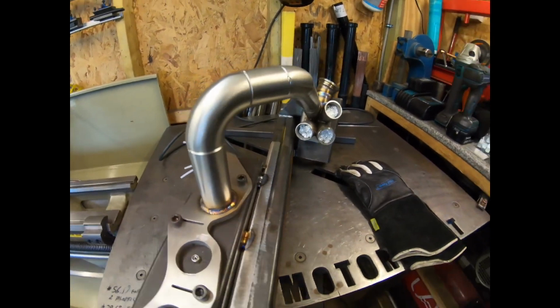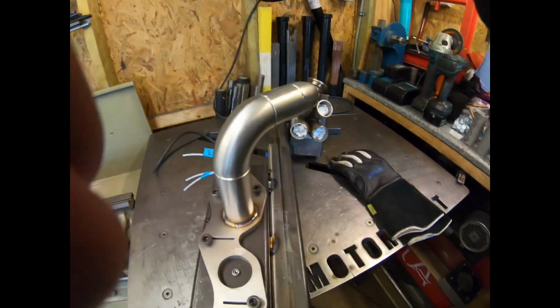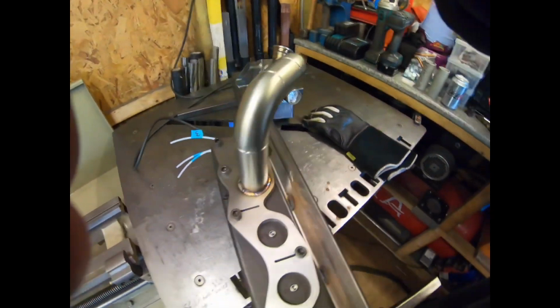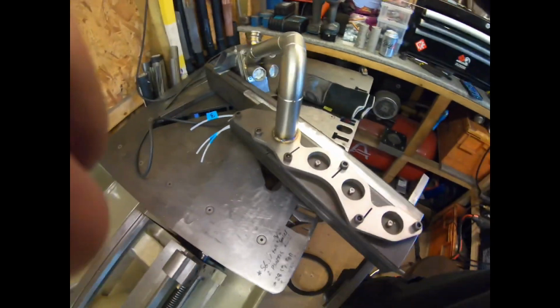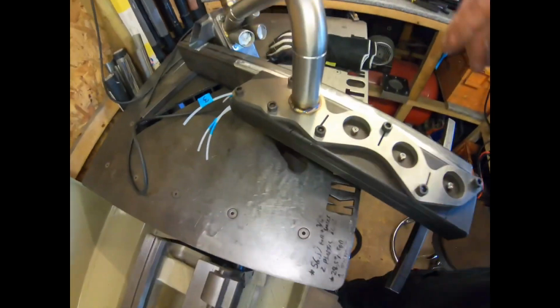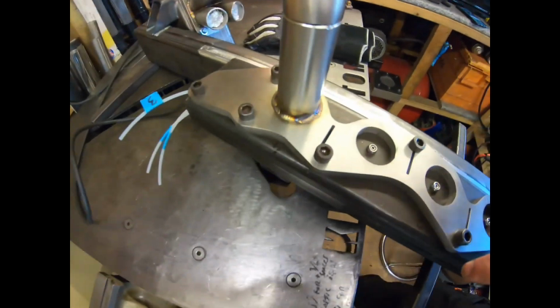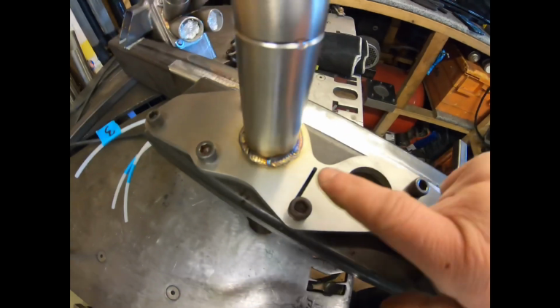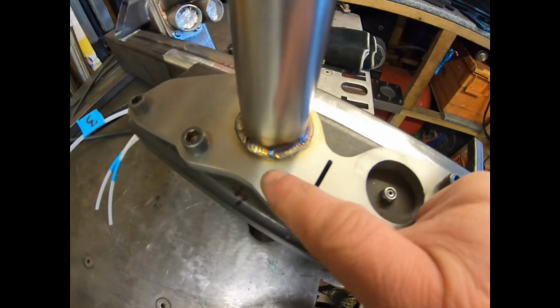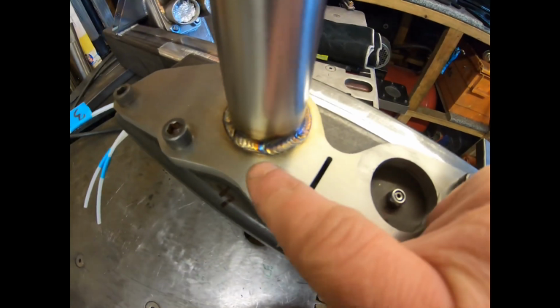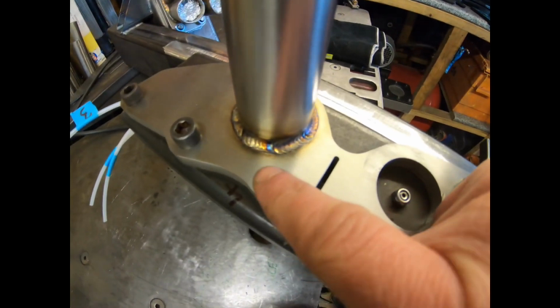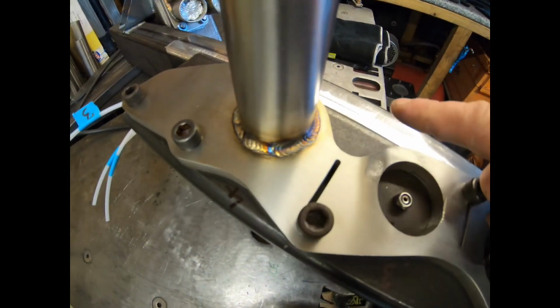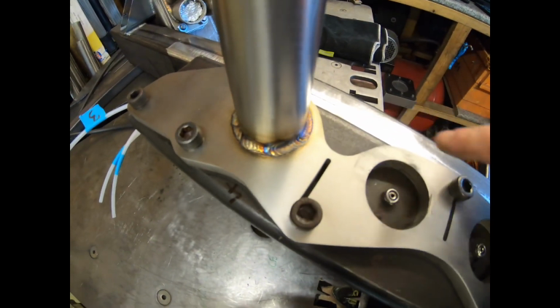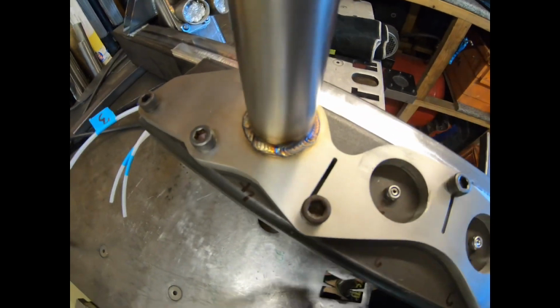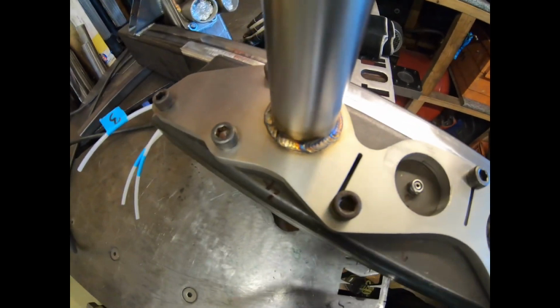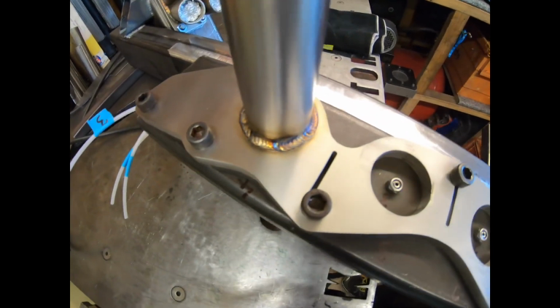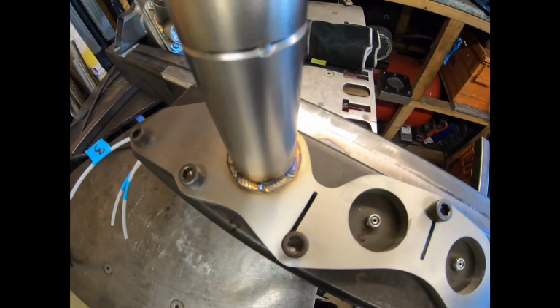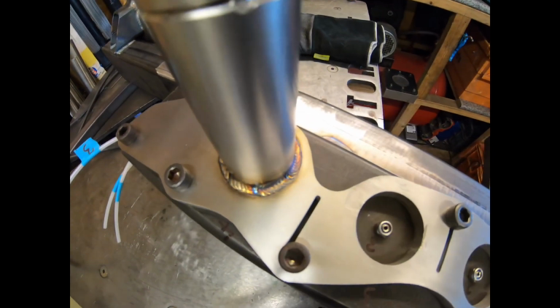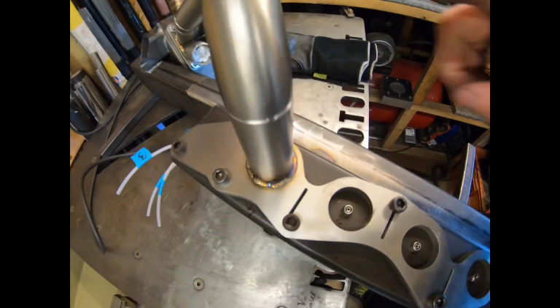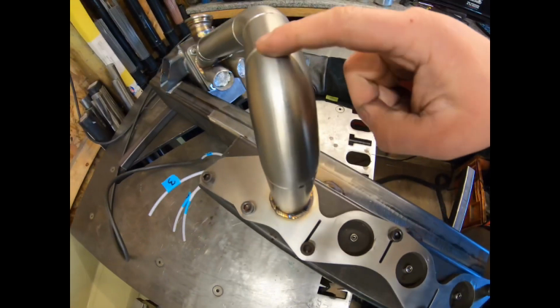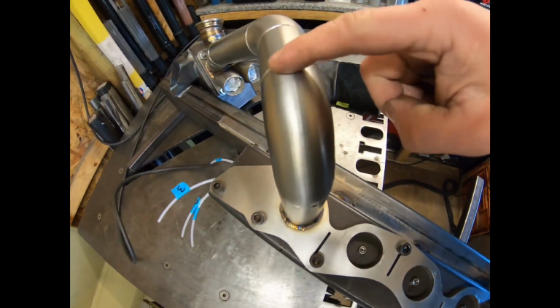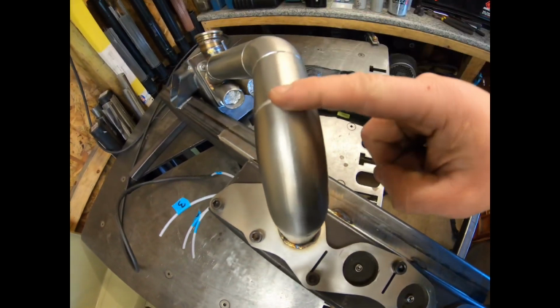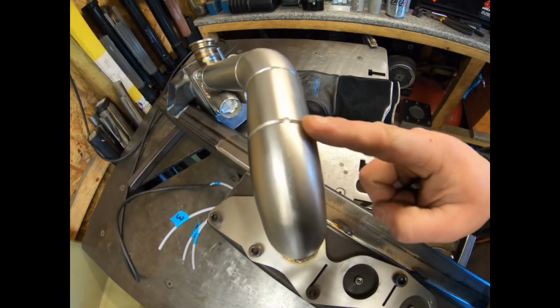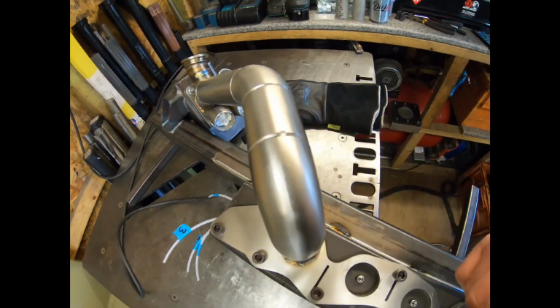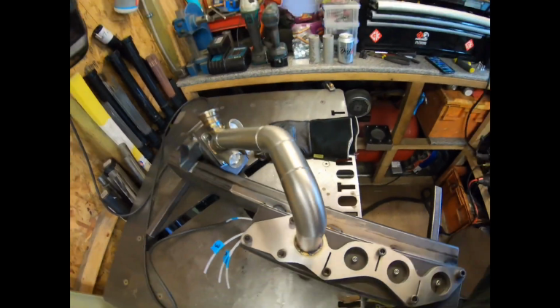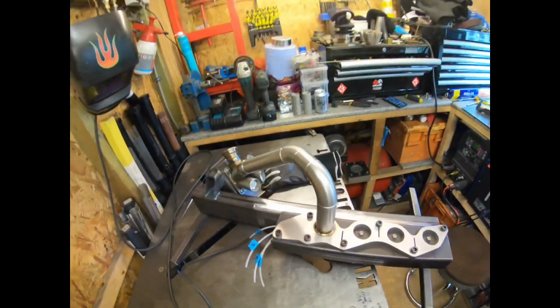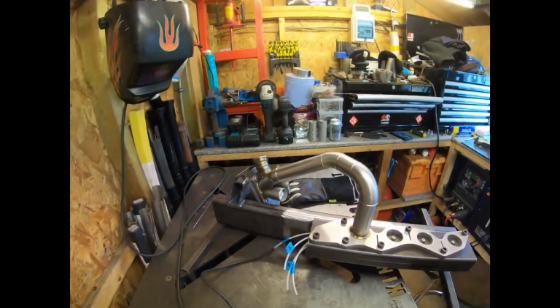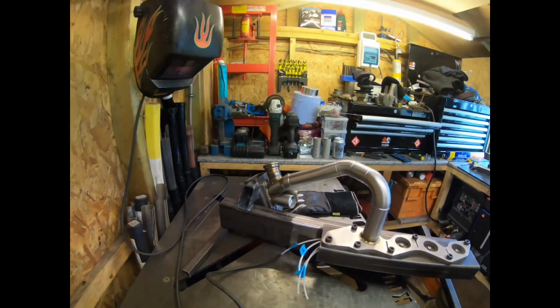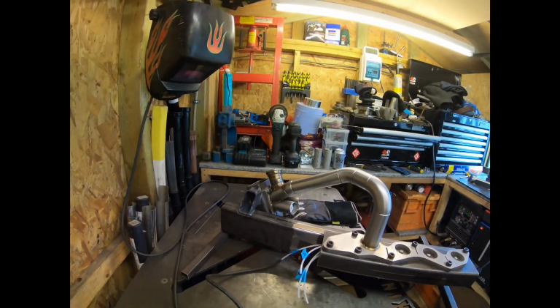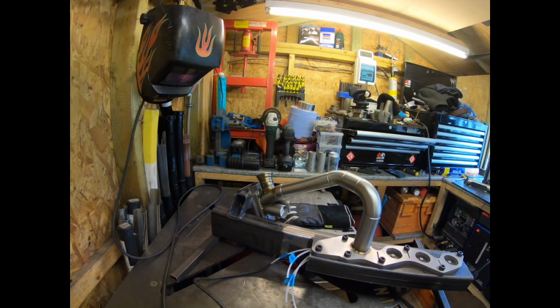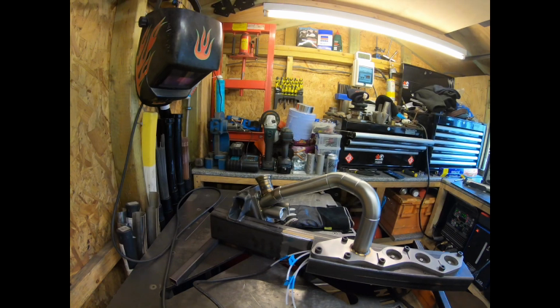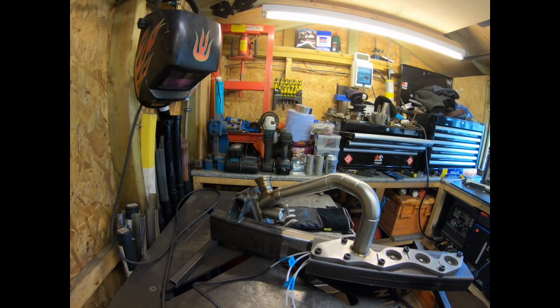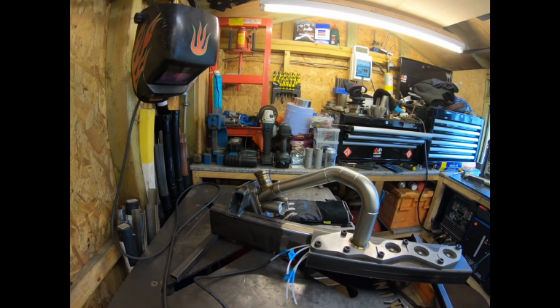I'll just do you a short clip of welding. I'm using 1.6mm filler for the flanges on 150 amps, and then I'm dropping down to 100 amps with a 1mm filler rod on the actual joins on the schedule 10.